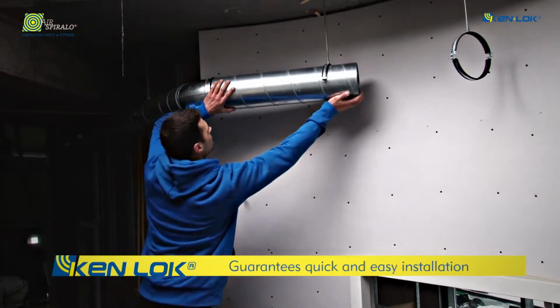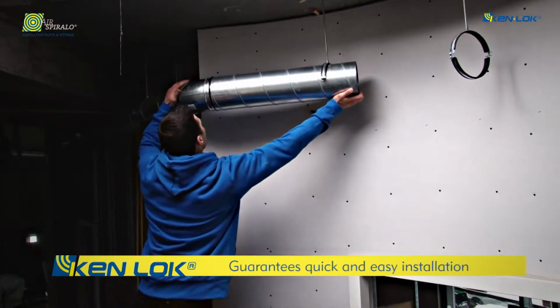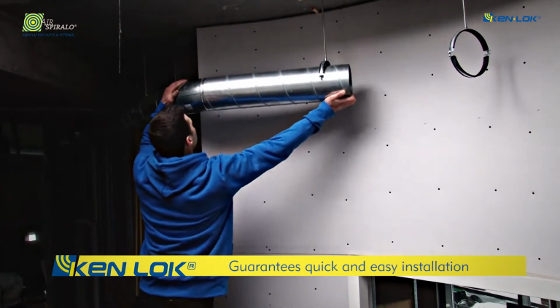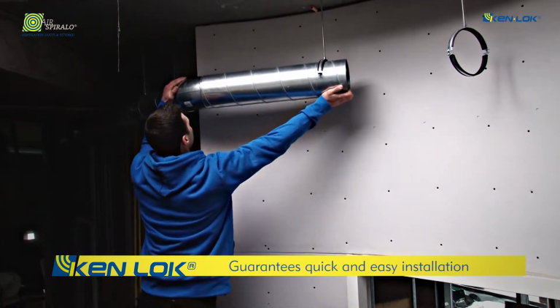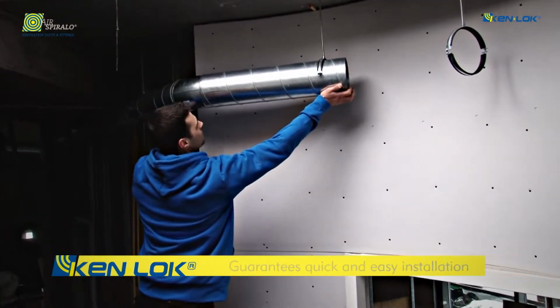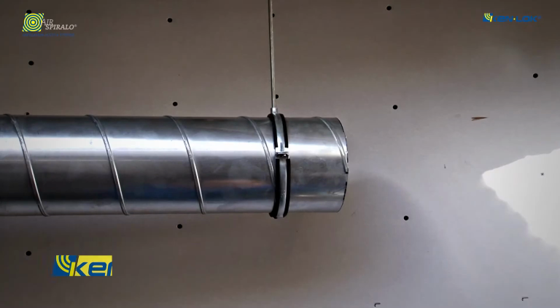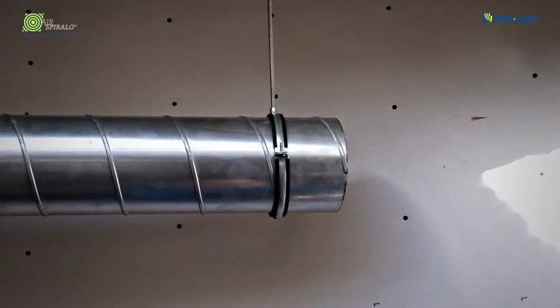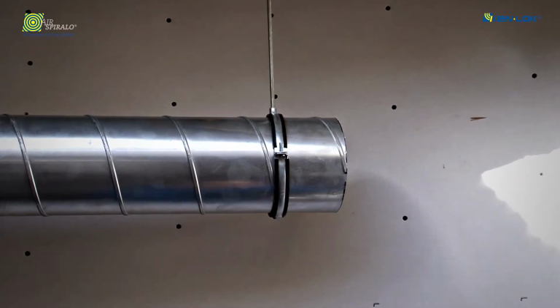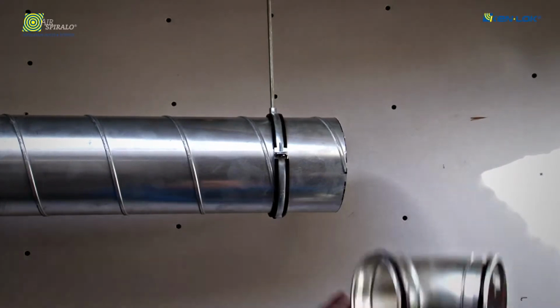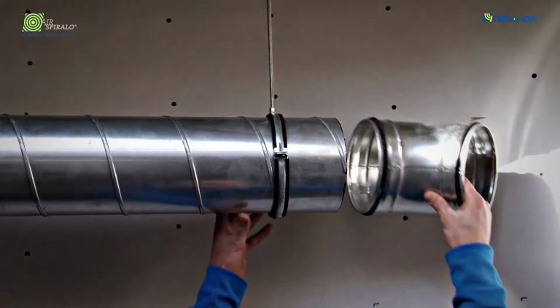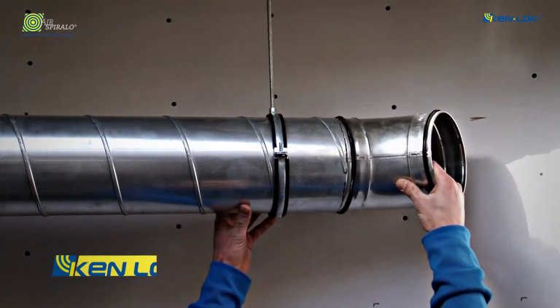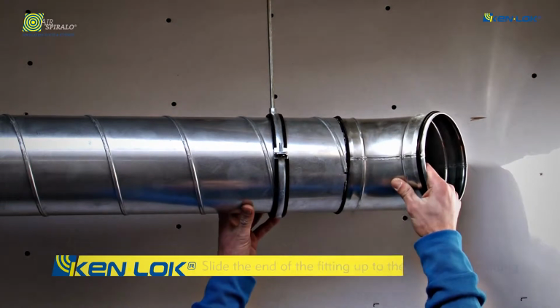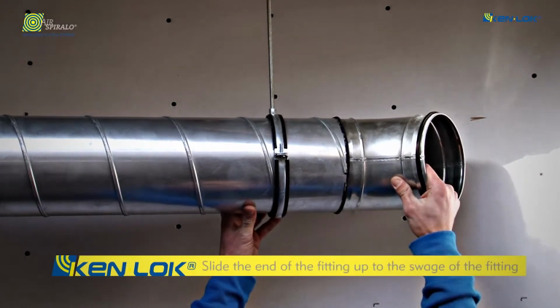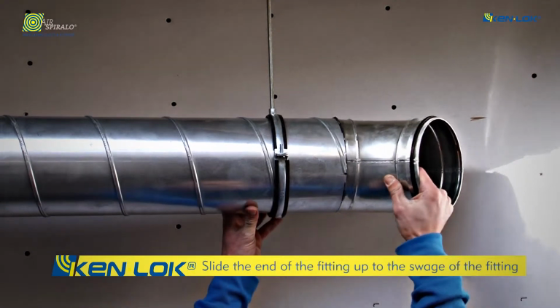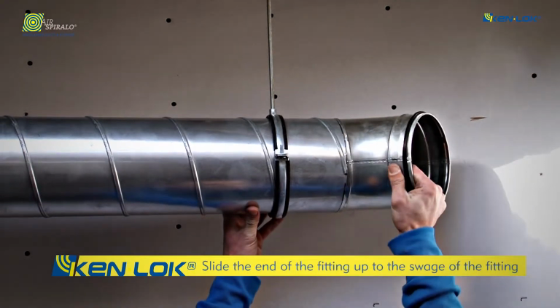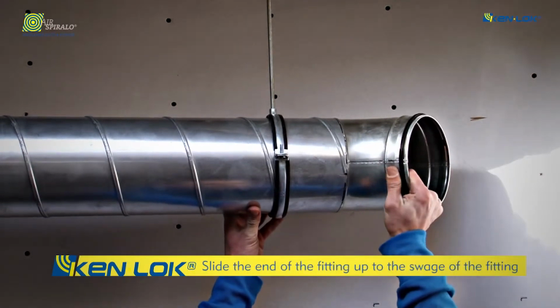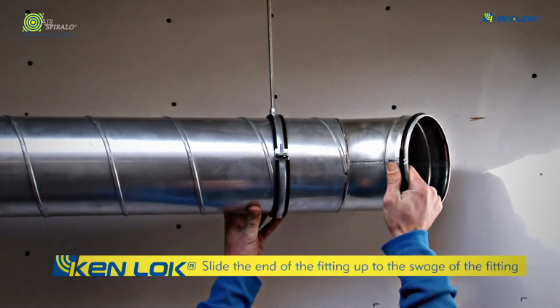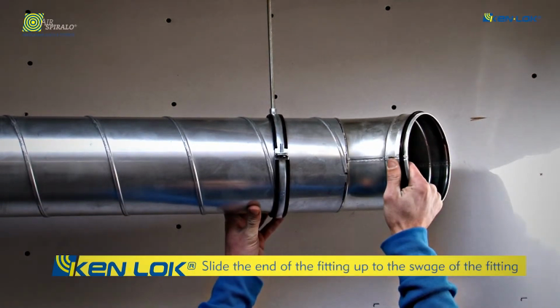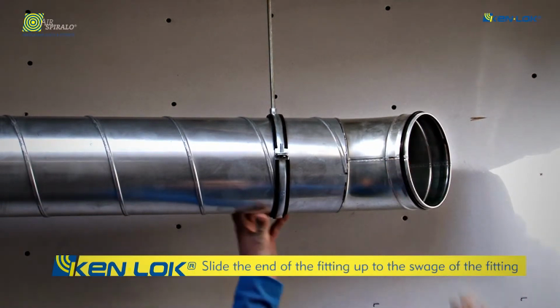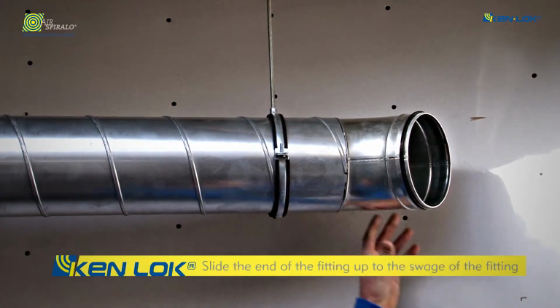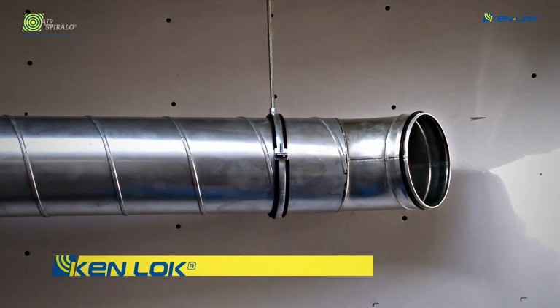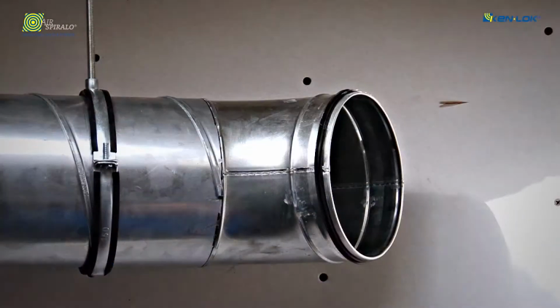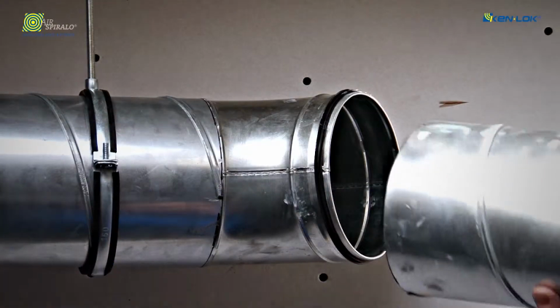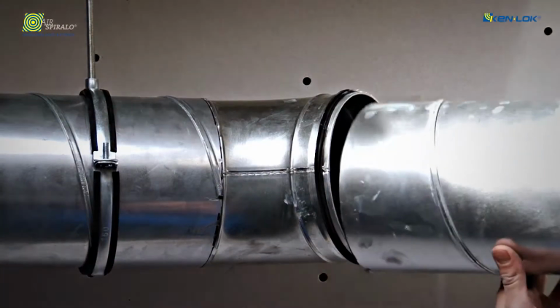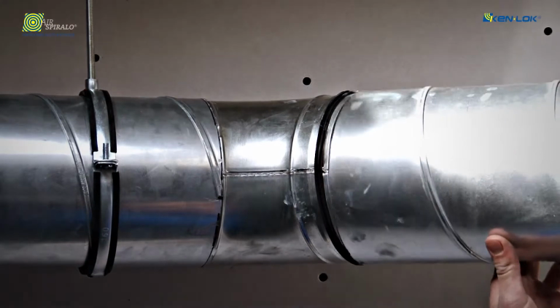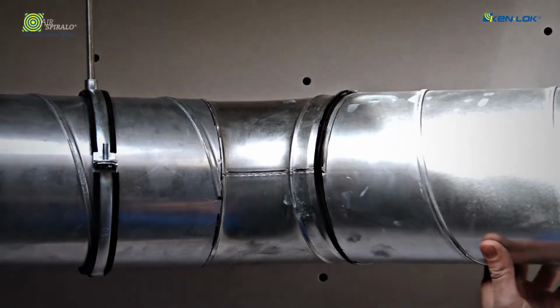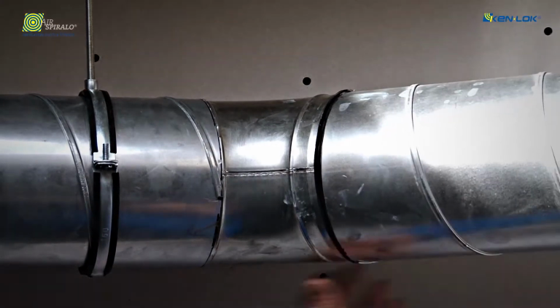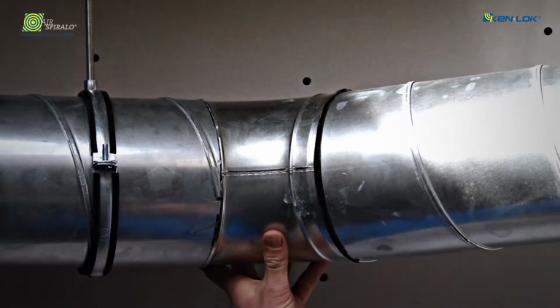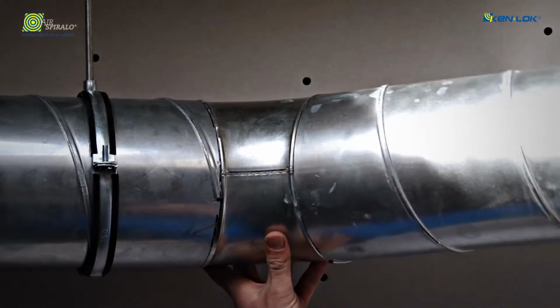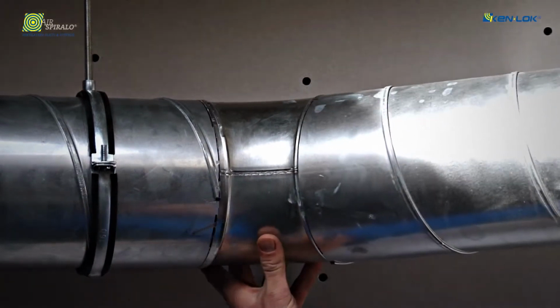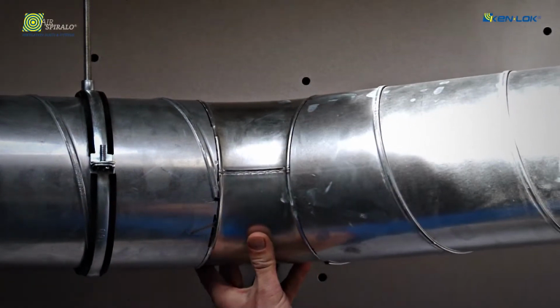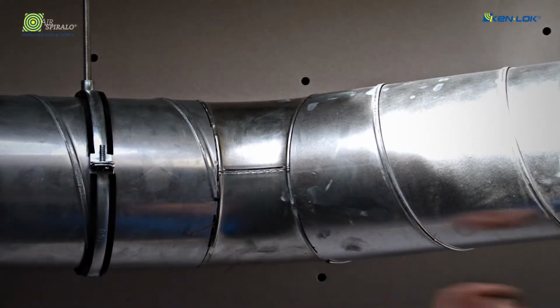The system slides smoothly in the duct. Slide the end of the insert length of the fitting up to the swage of the fitting. Turning the fitting slightly makes the mounting easier.